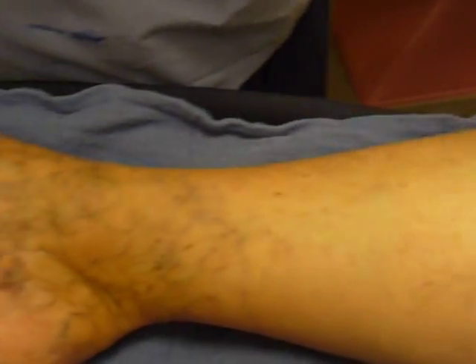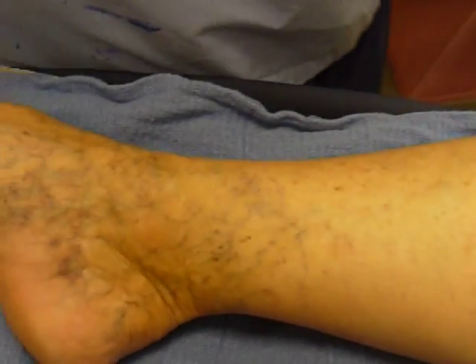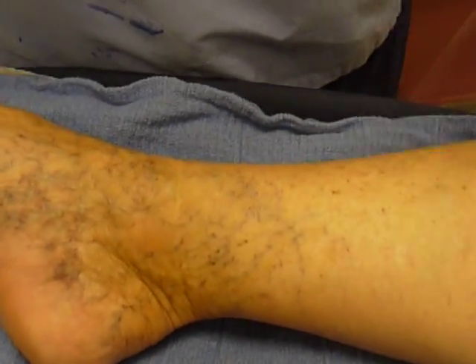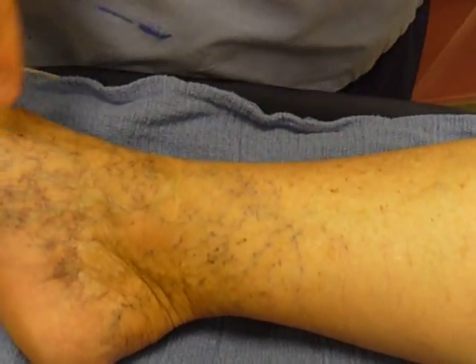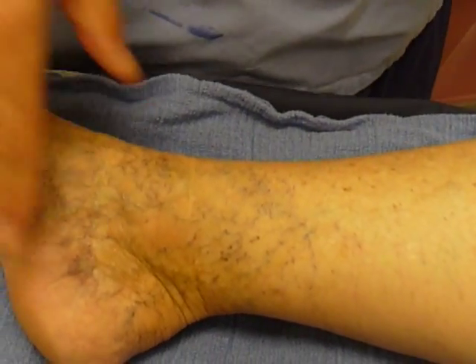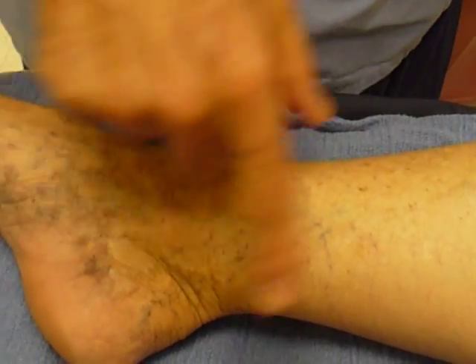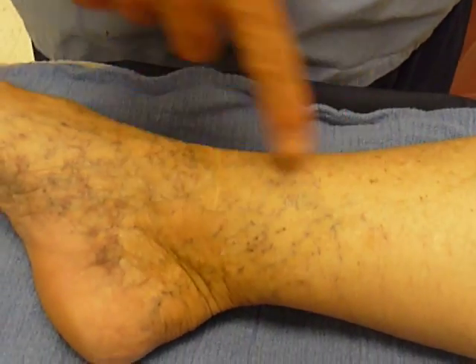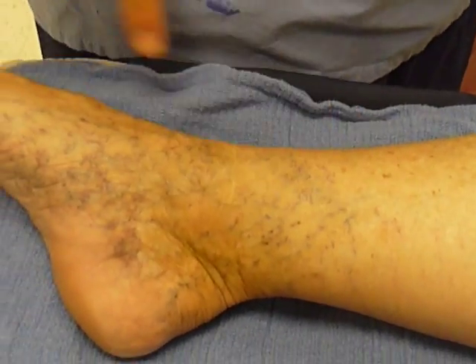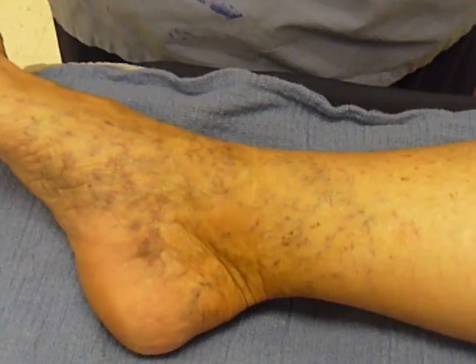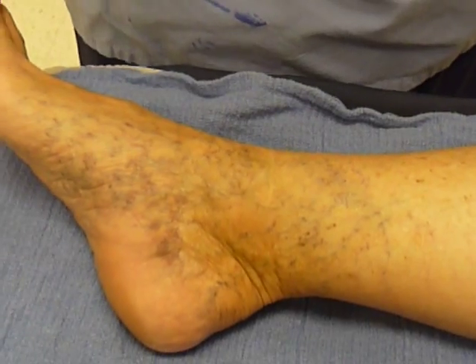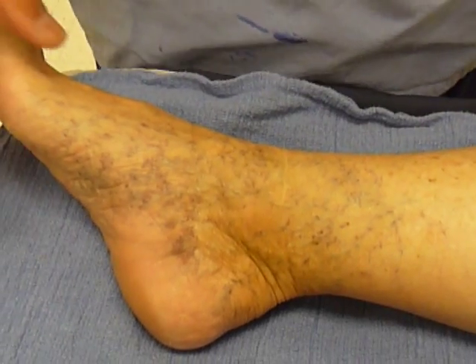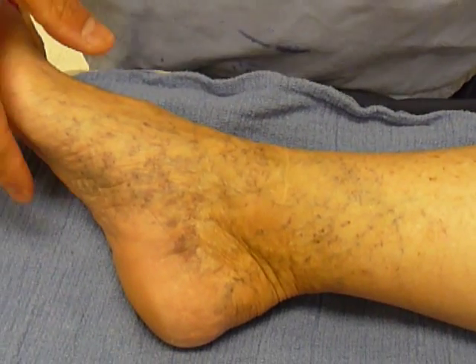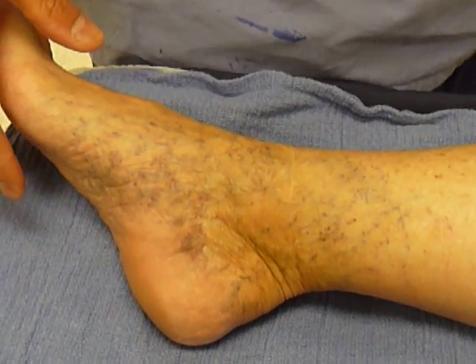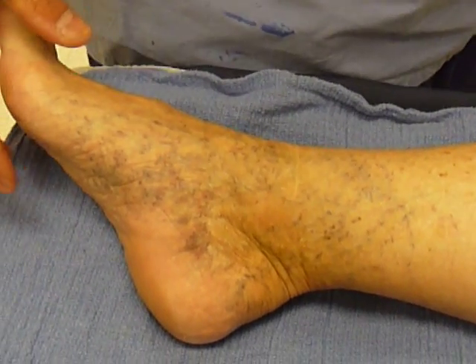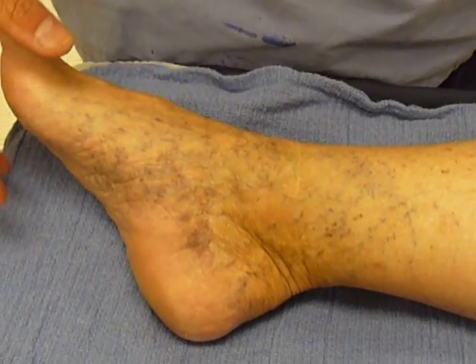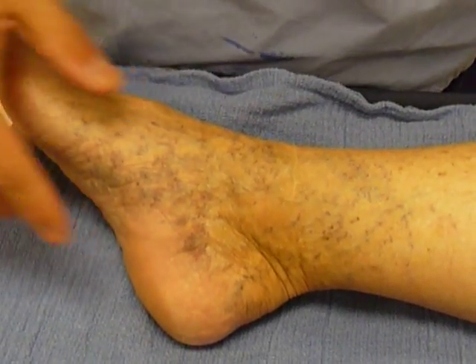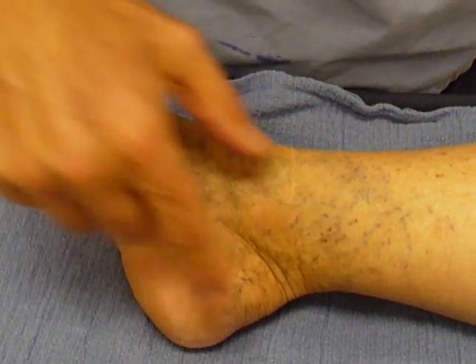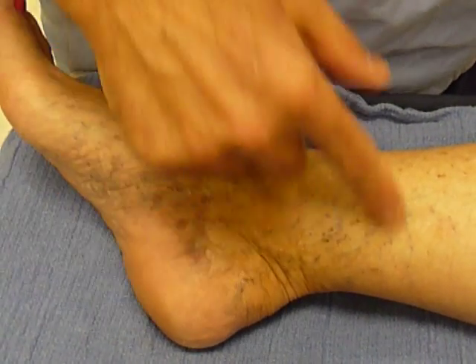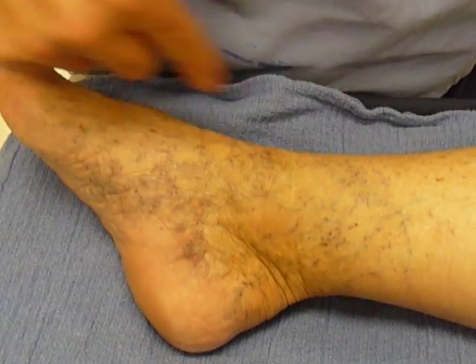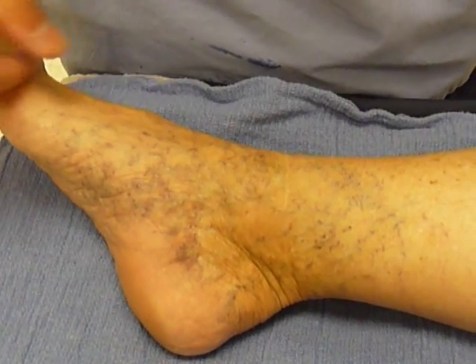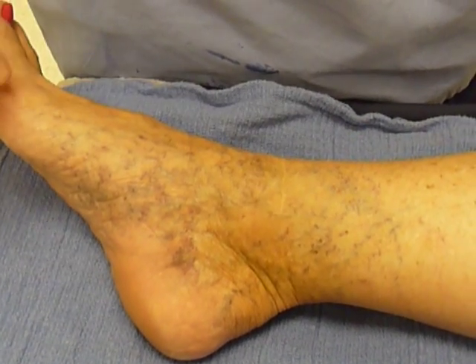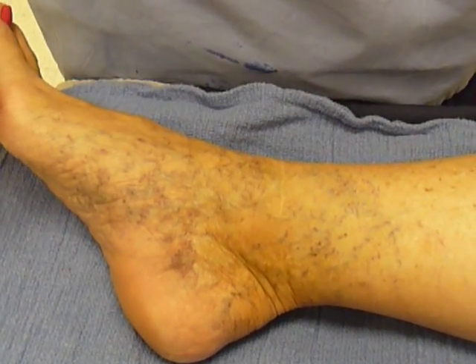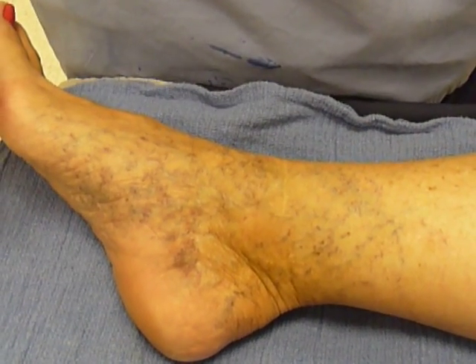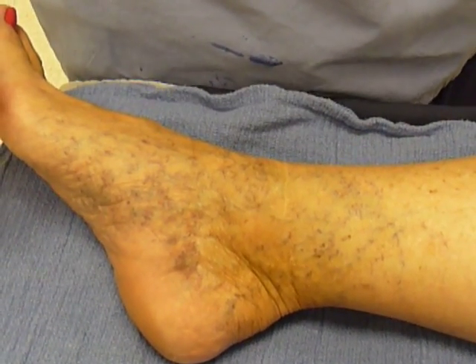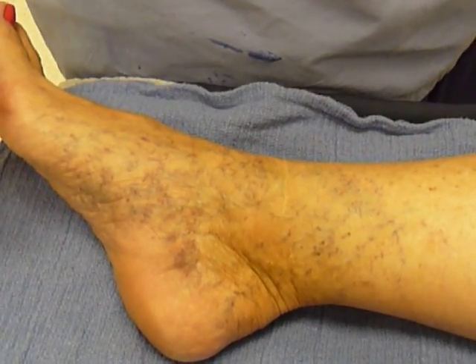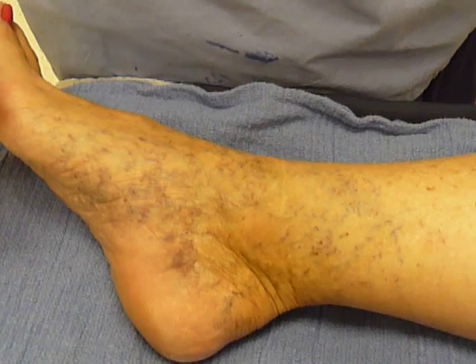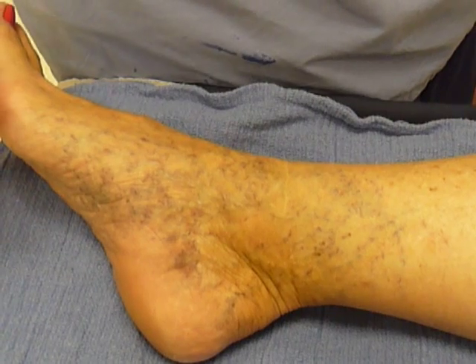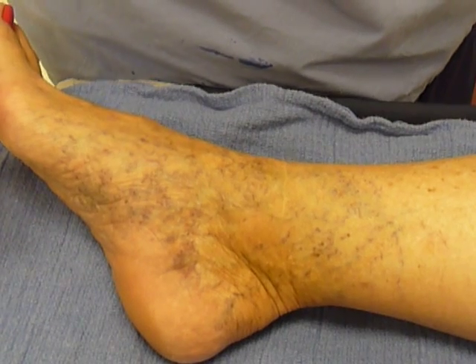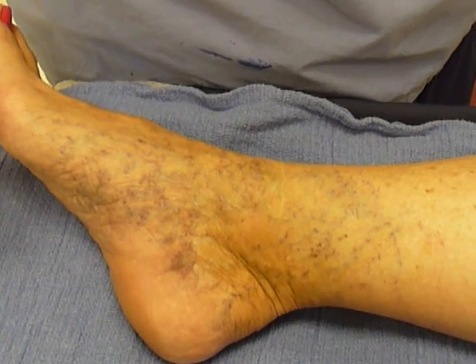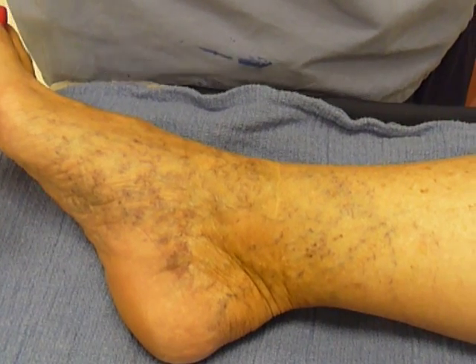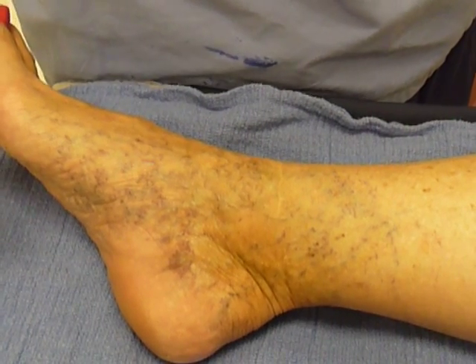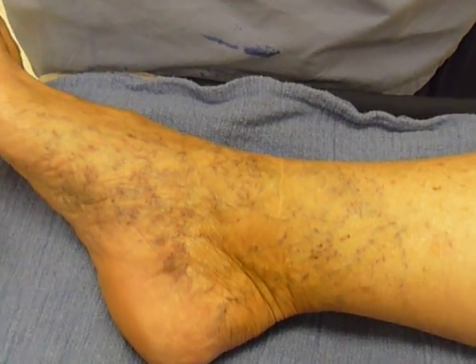She's developed corona phlebectasia, which is crowning of the veins around the ankle. It's also called an ankle flare, F-L-A-R-E.